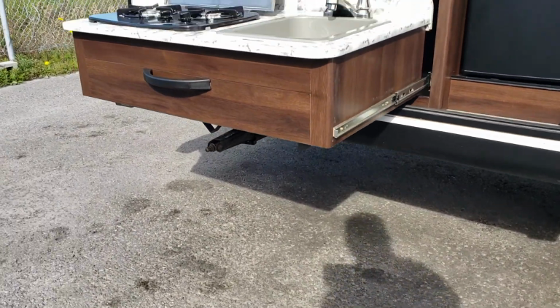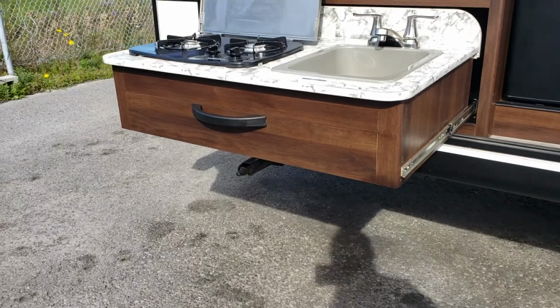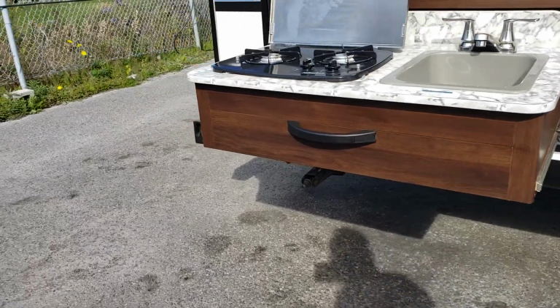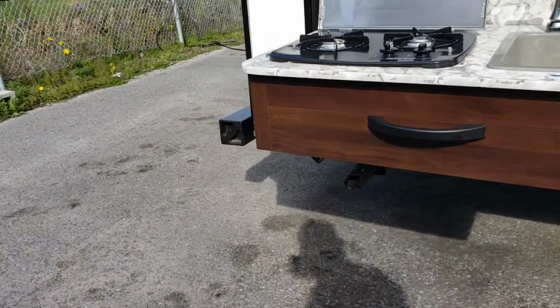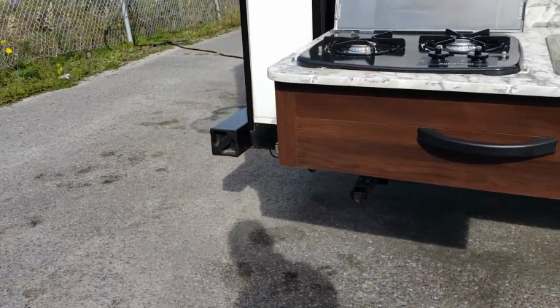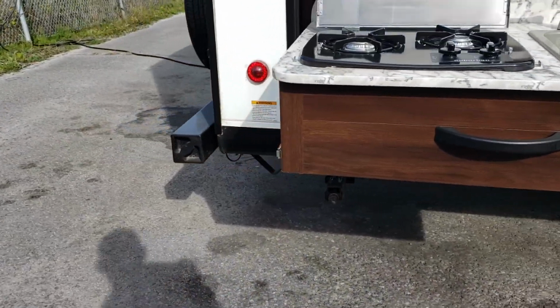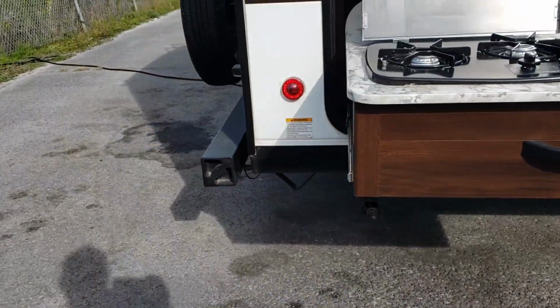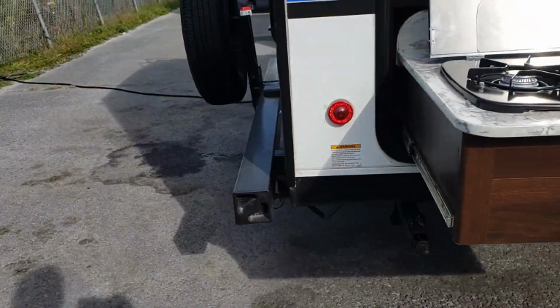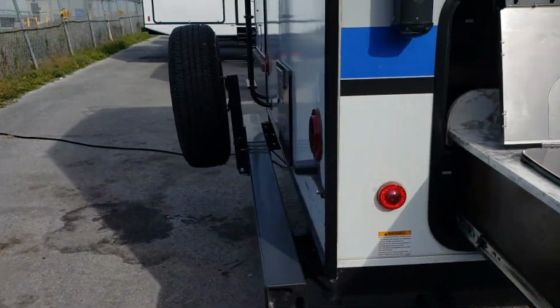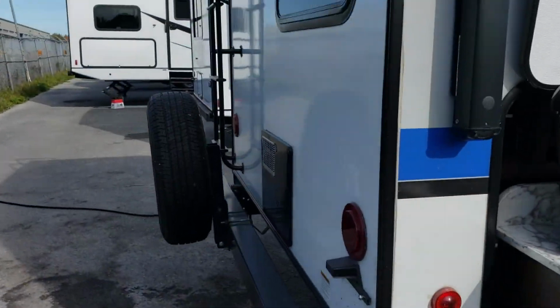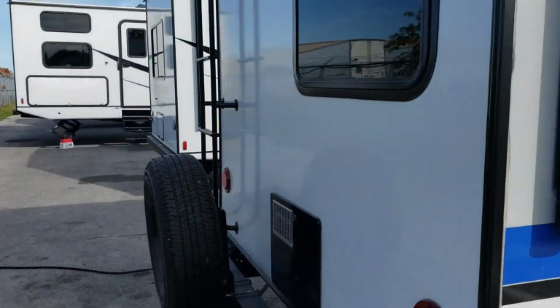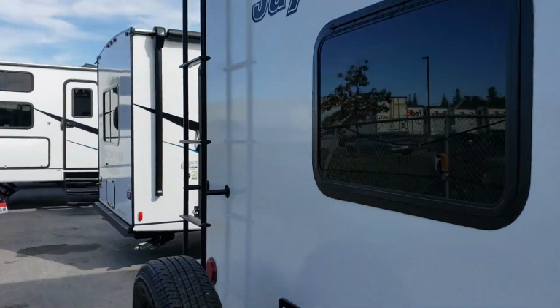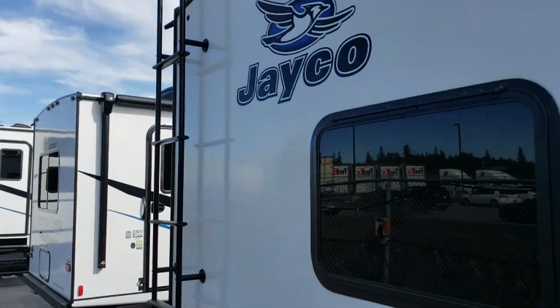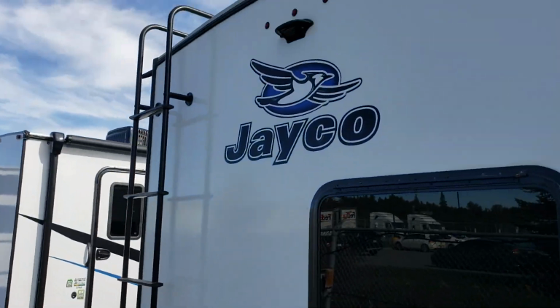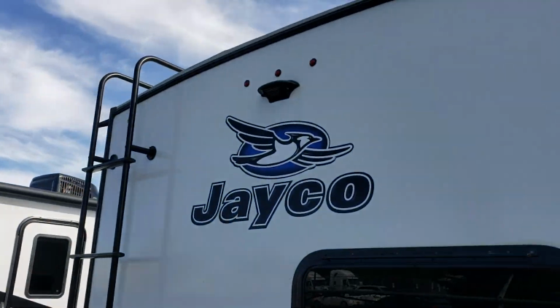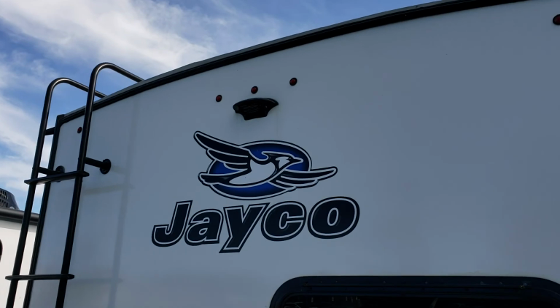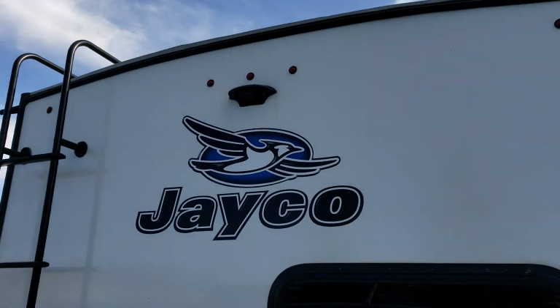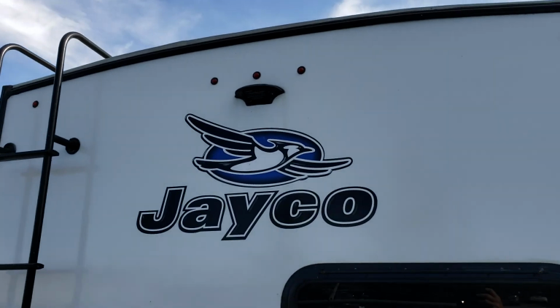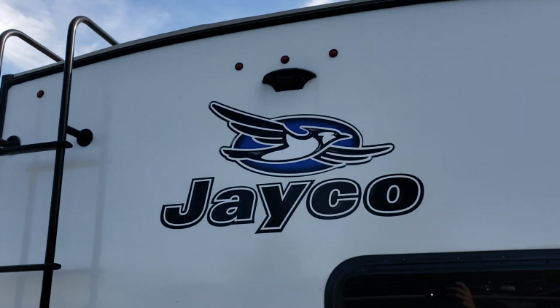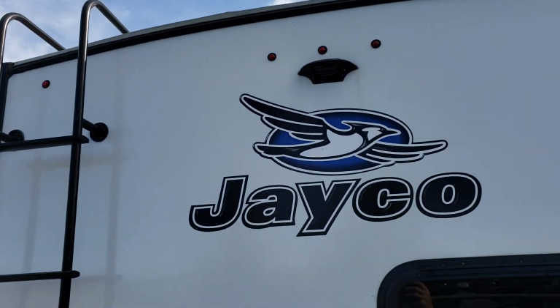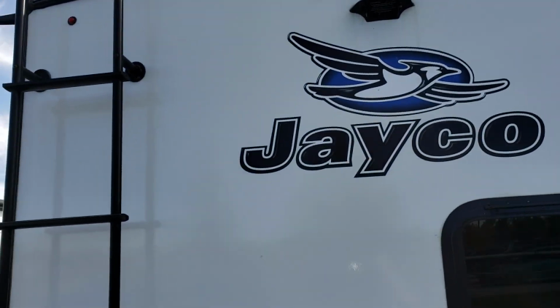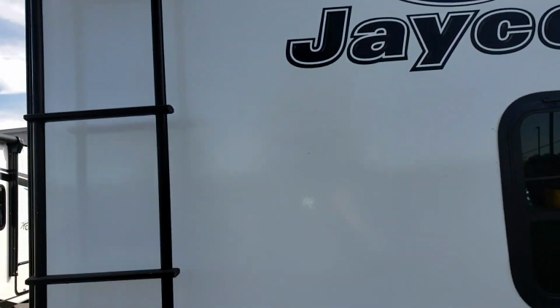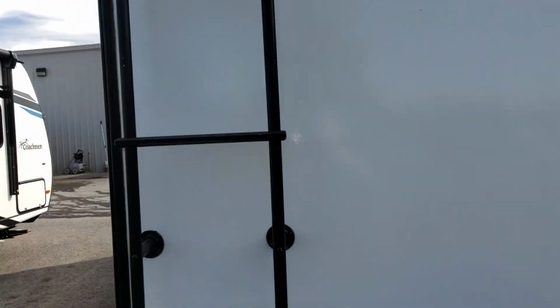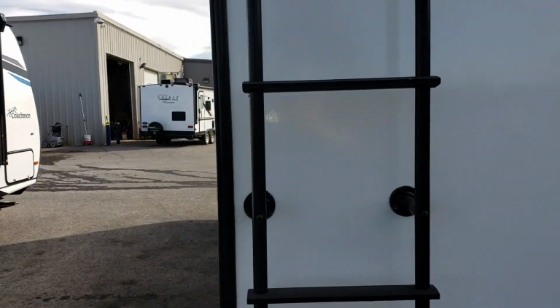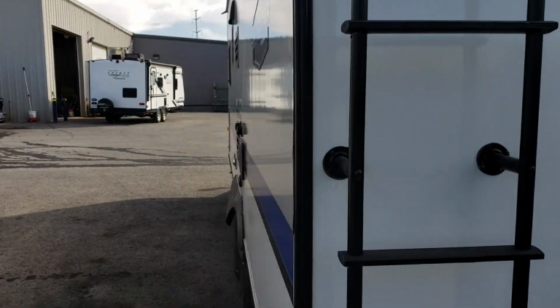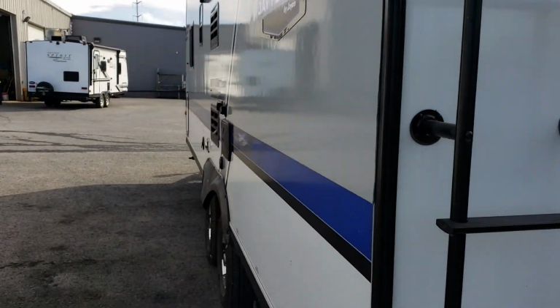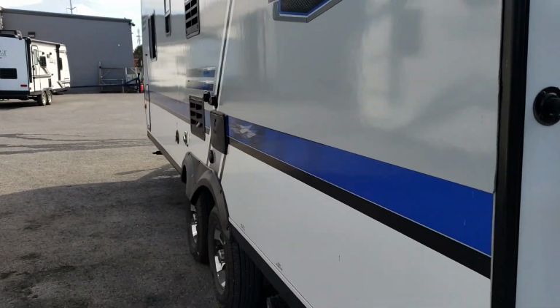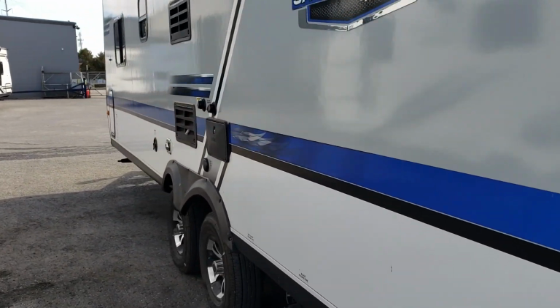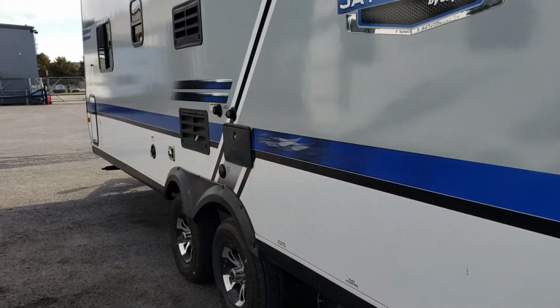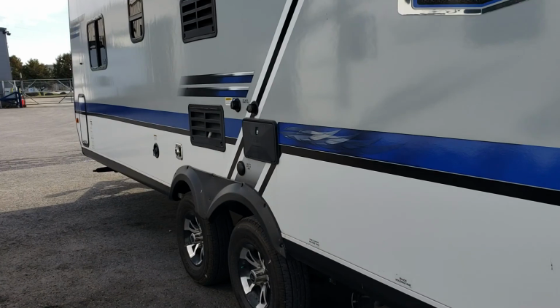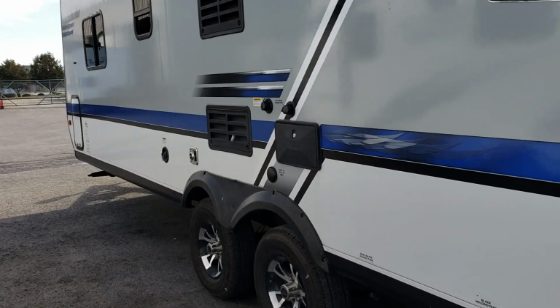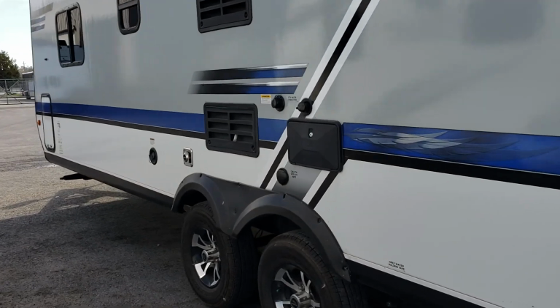It does come with four stabilizer jacks. This unit also has a ladder to the roof, and a spot for a backup camera. We do sell those here — just ask and we will tell you how much it is to install one.